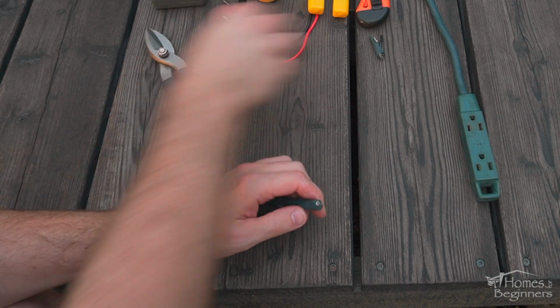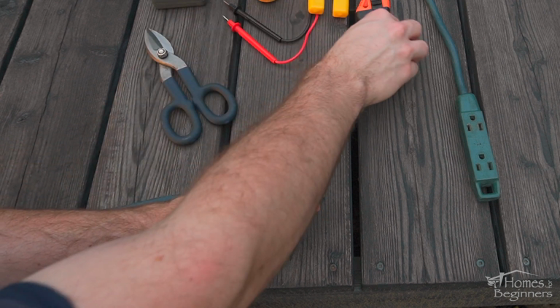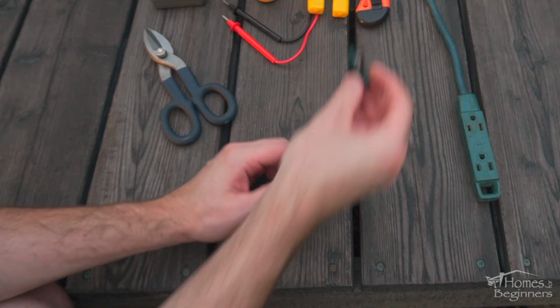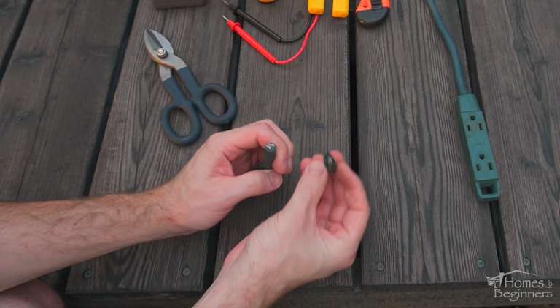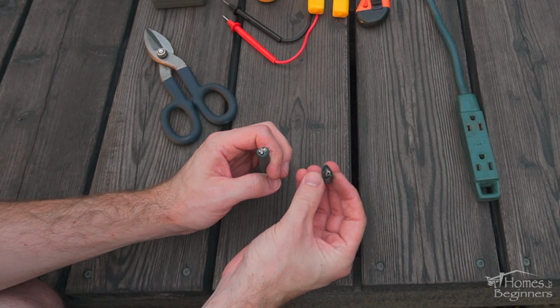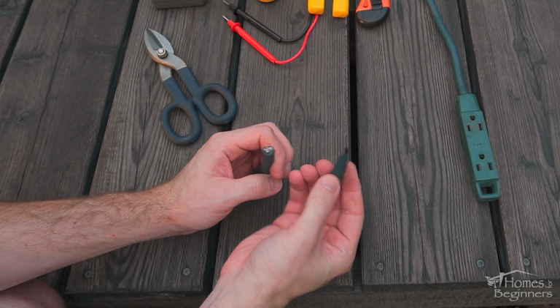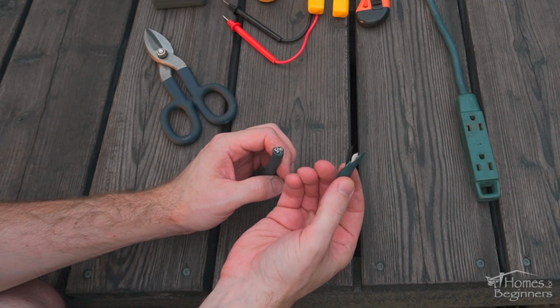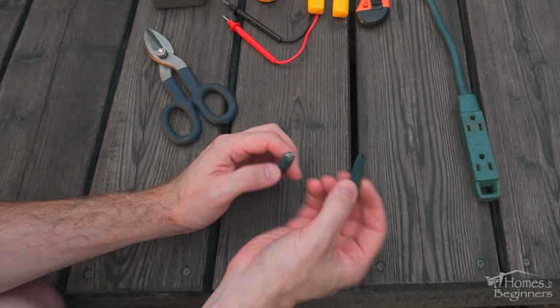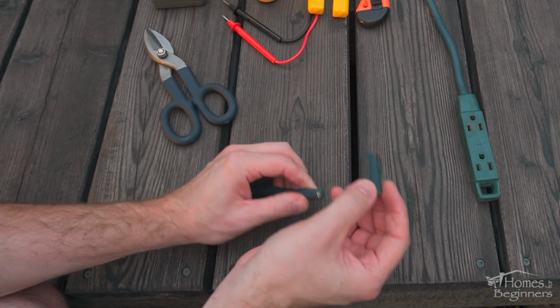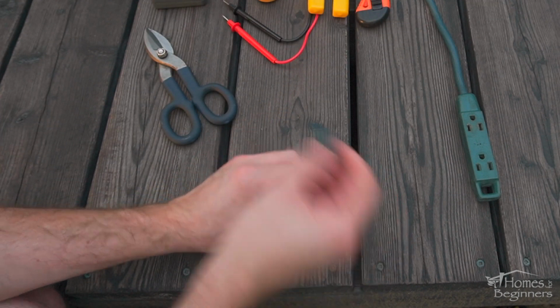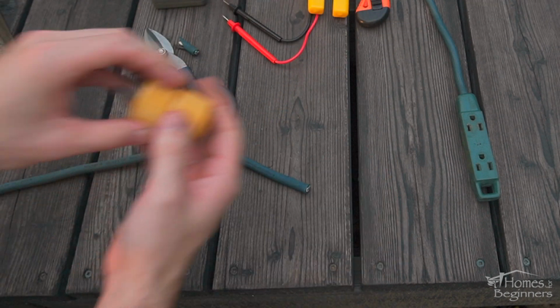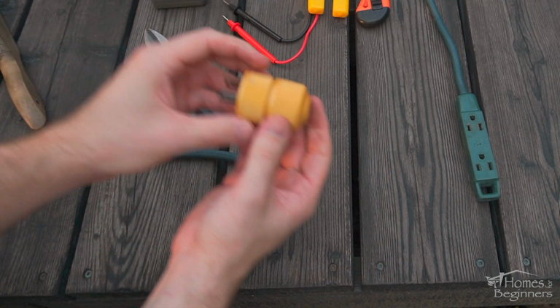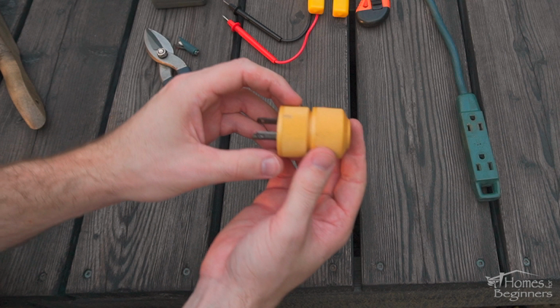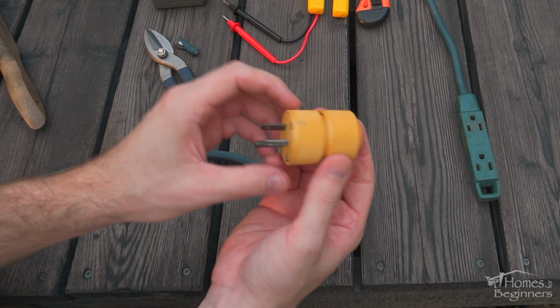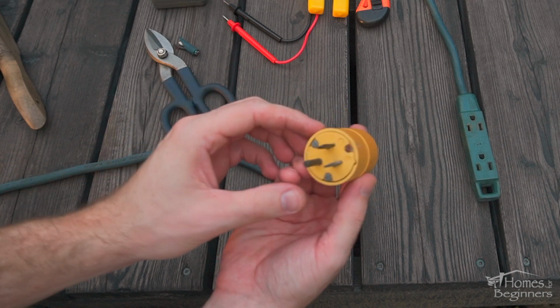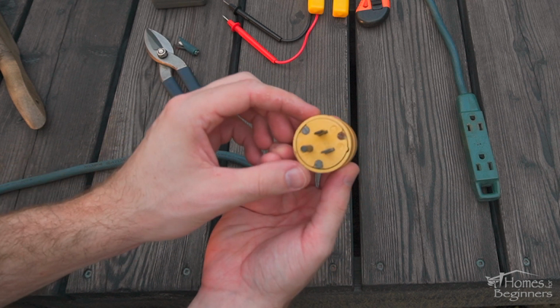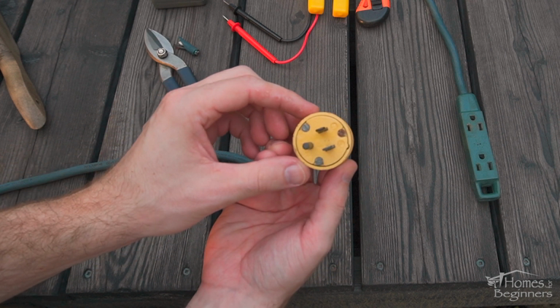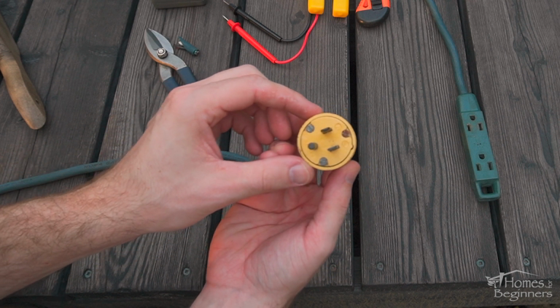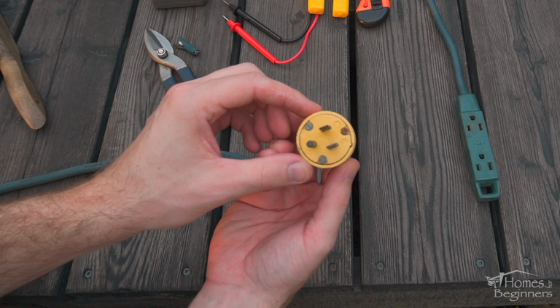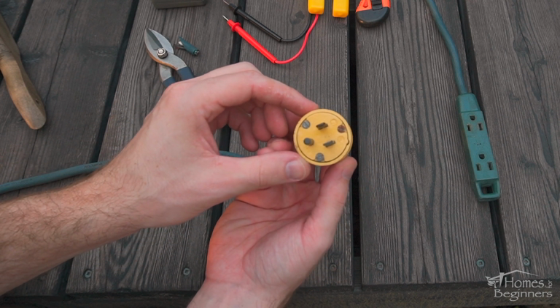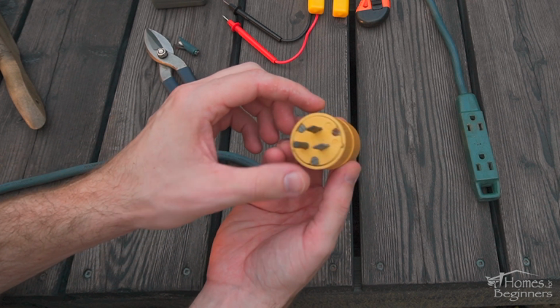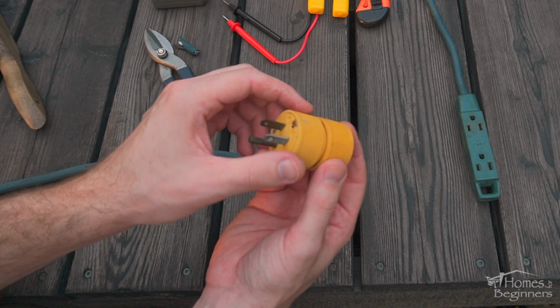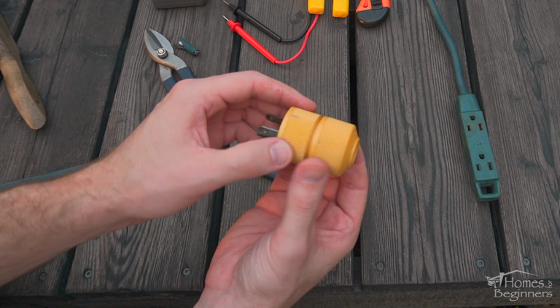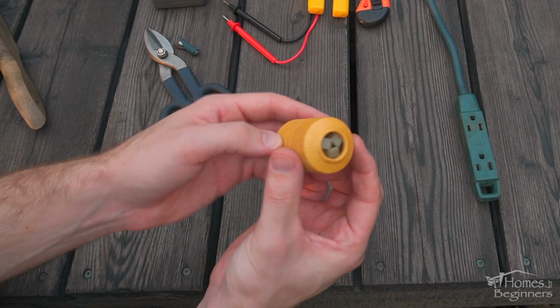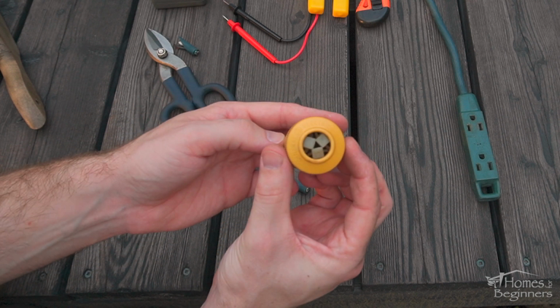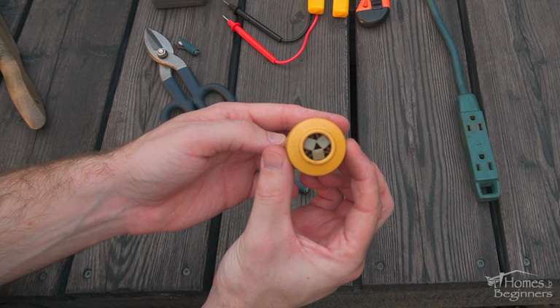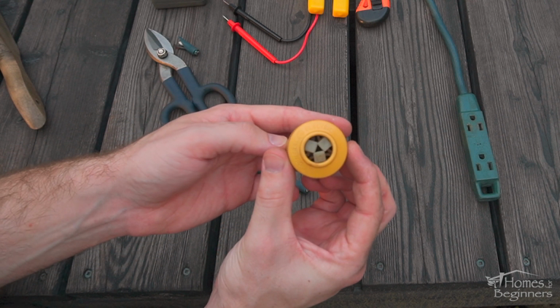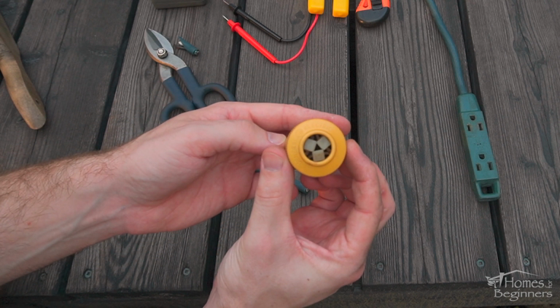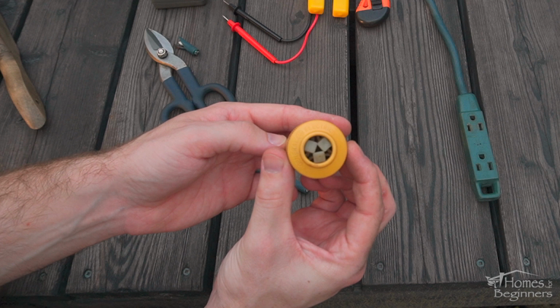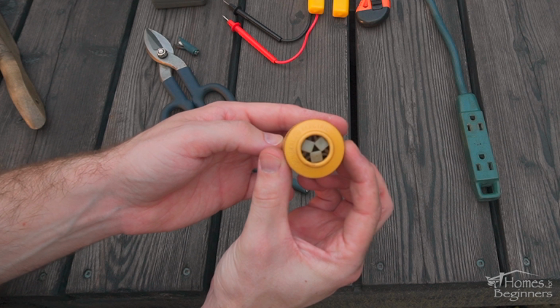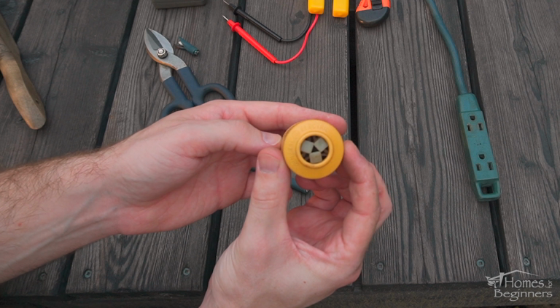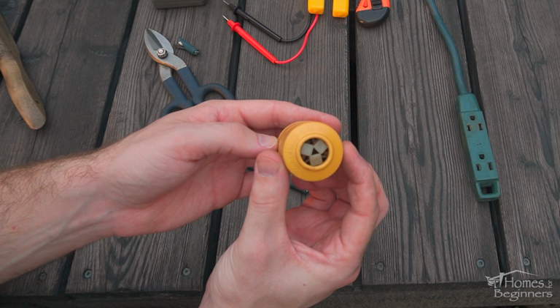Using heavy cutters, trim the wire. Next is a replacement end. There are two versions, male and female ends. You'll need to purchase the required end which was damaged on your cord.